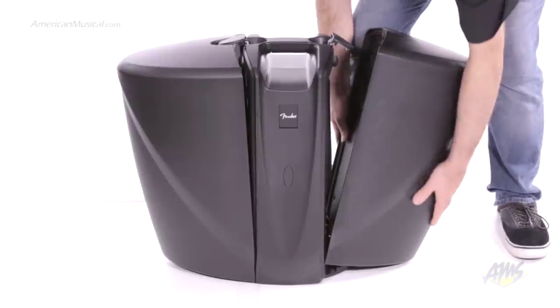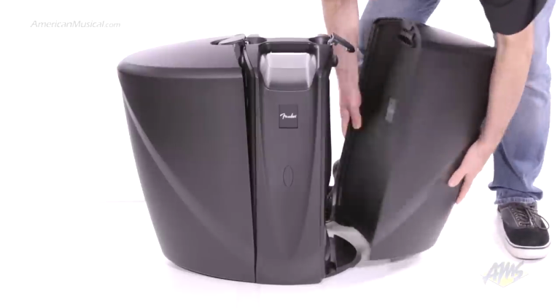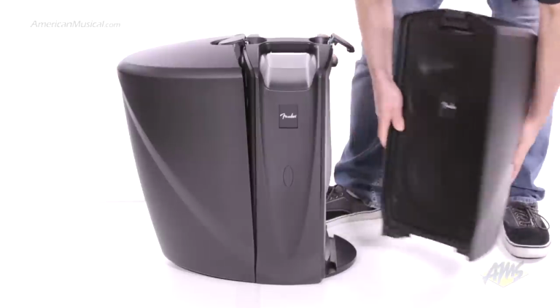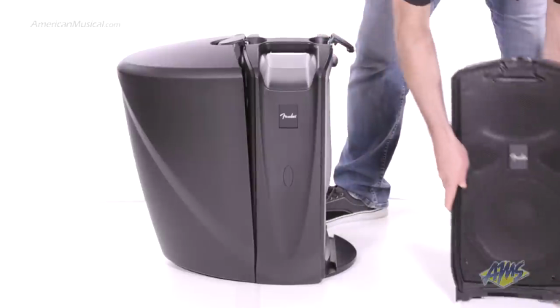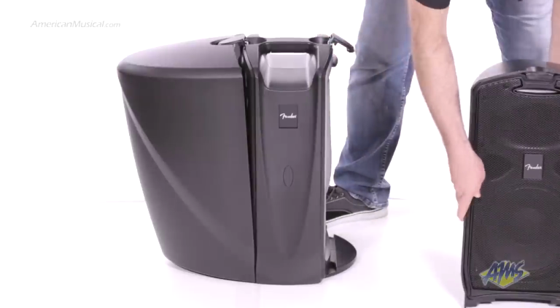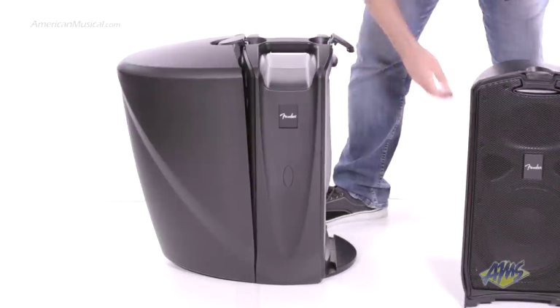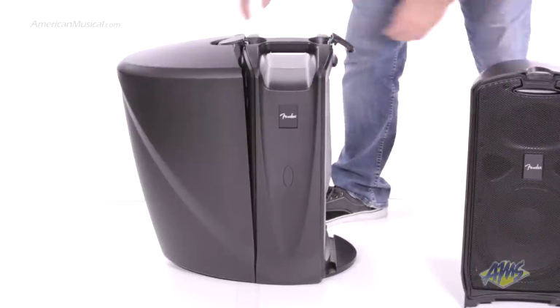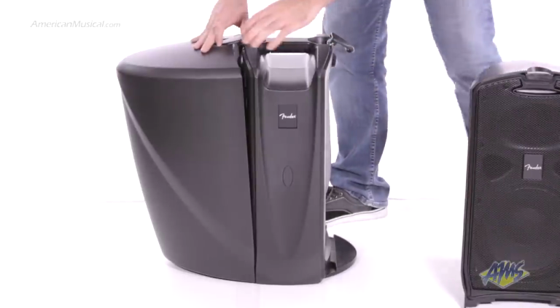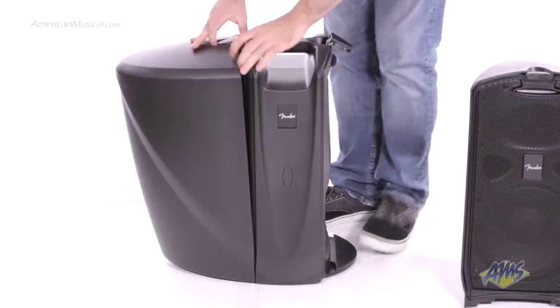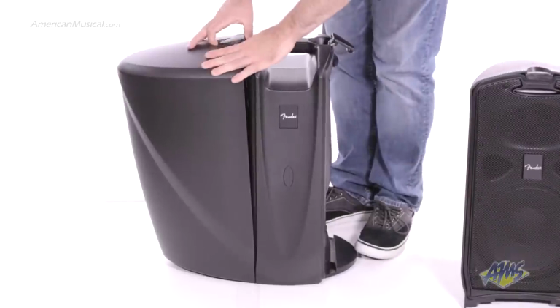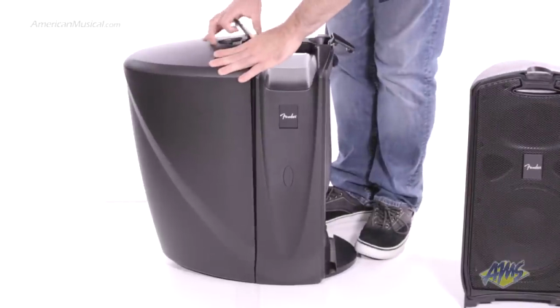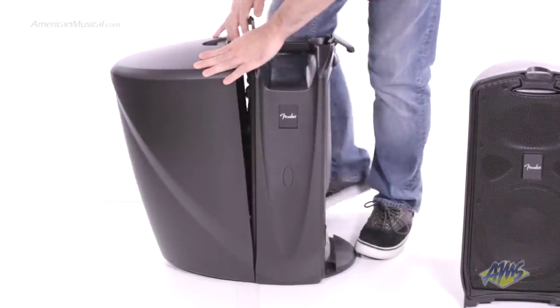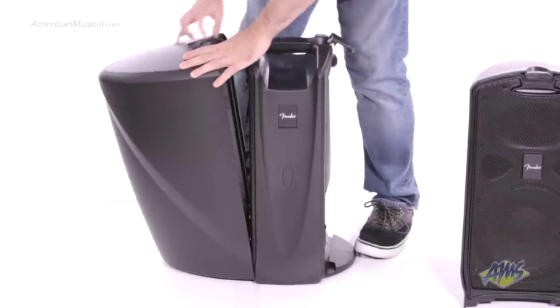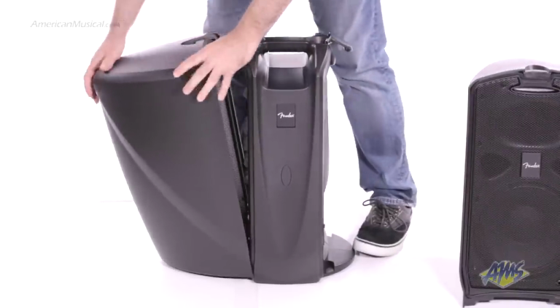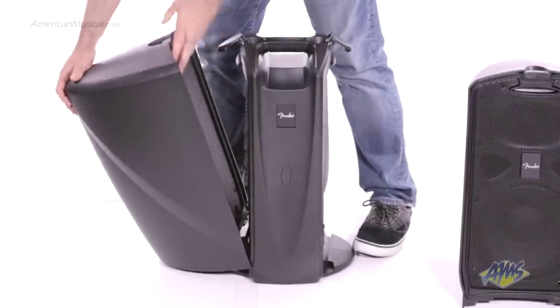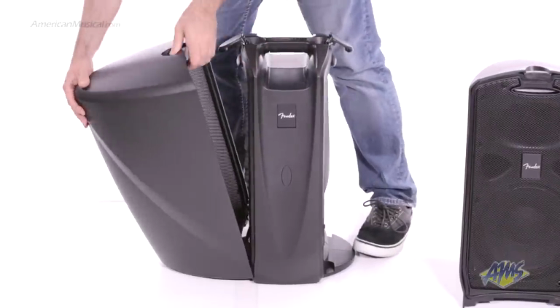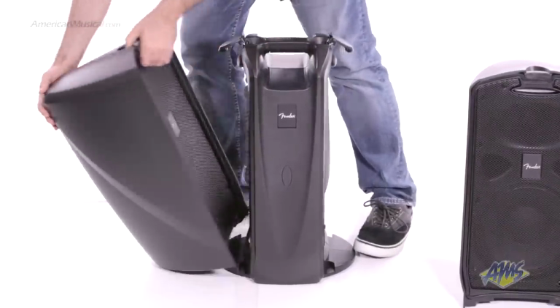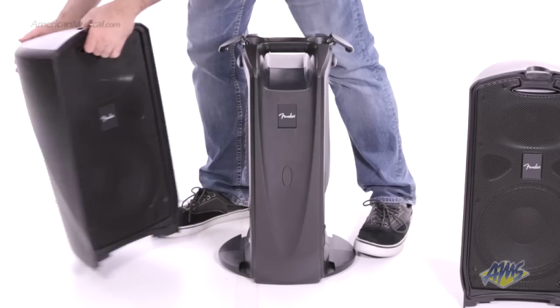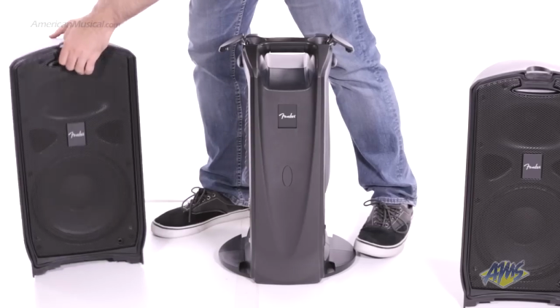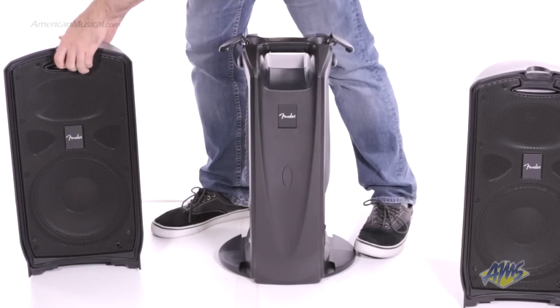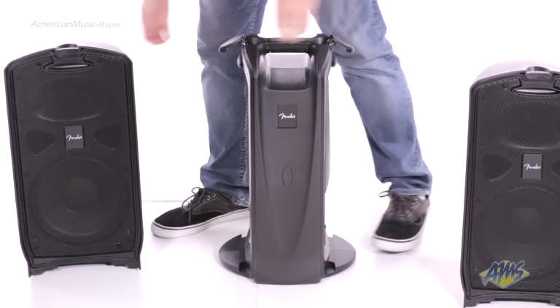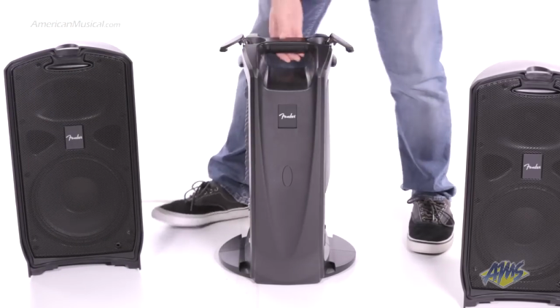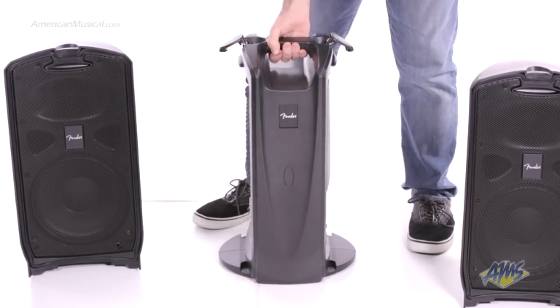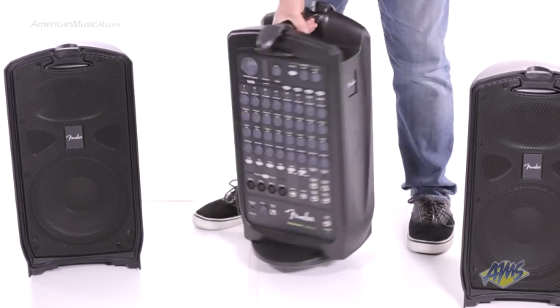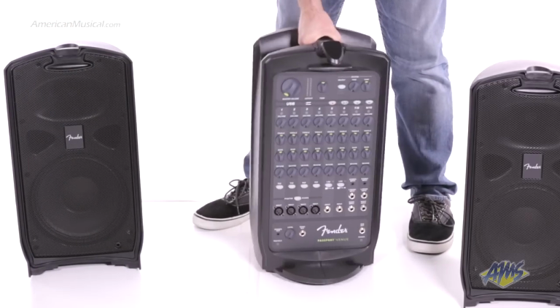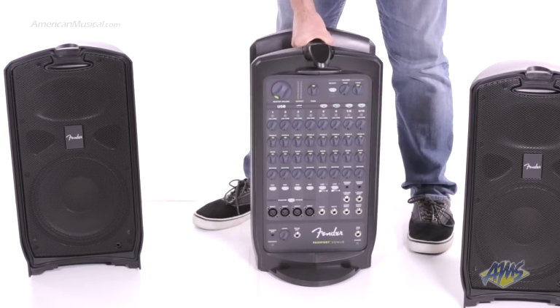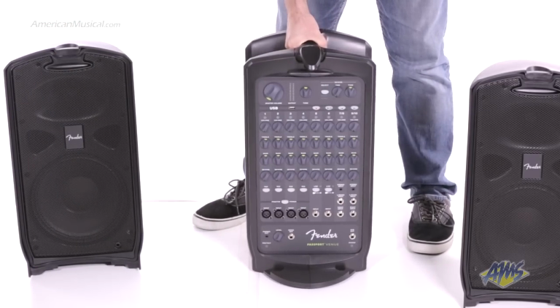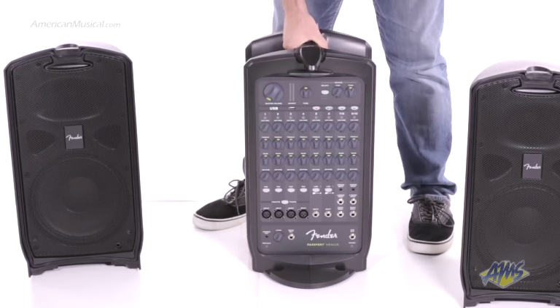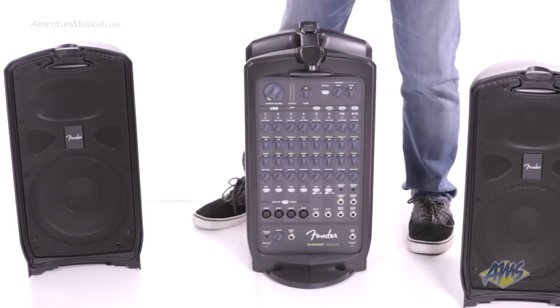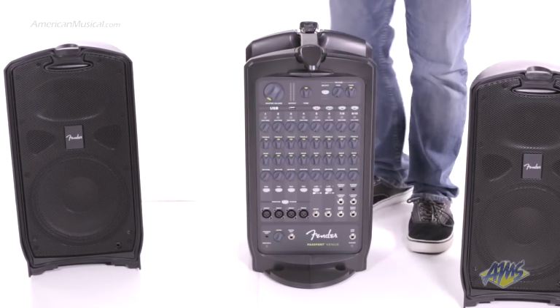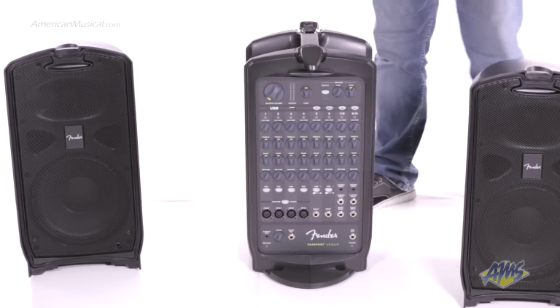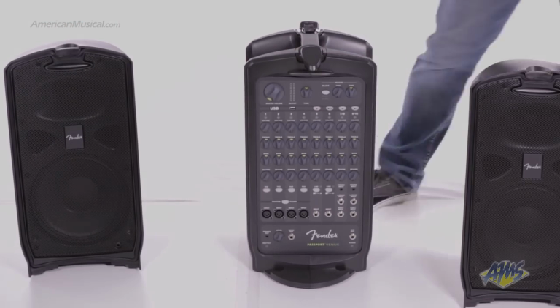The Fender Passport Venue is a simple all-in-one PA solution for performers and public speakers. With 10 channels and 600 watts of power, the Passport Venue provides enough flexibility to cover an array of applications.